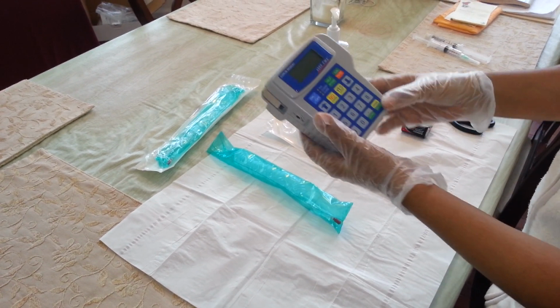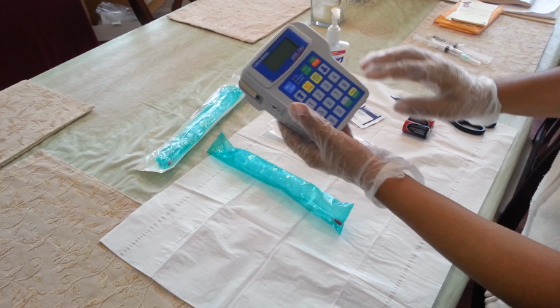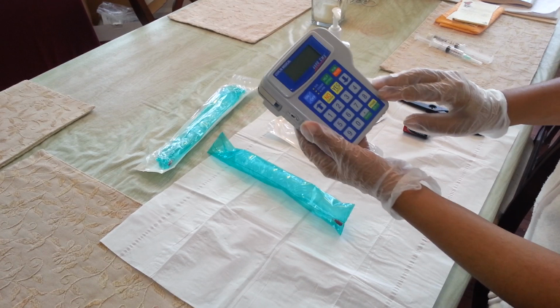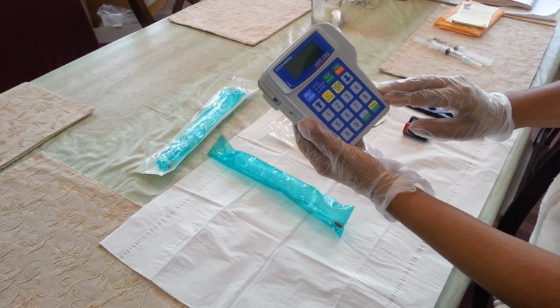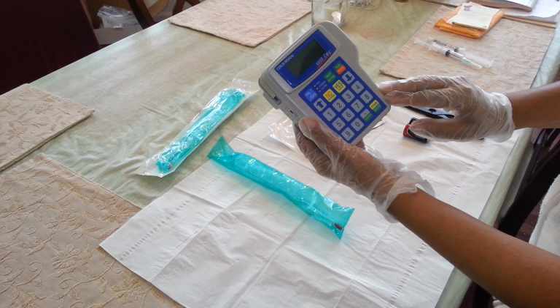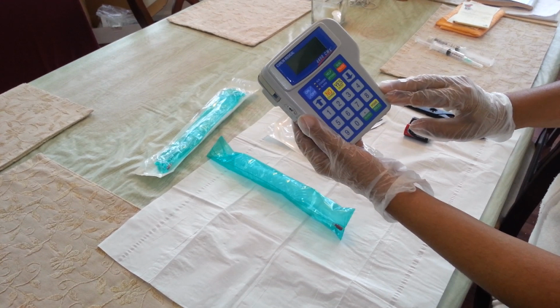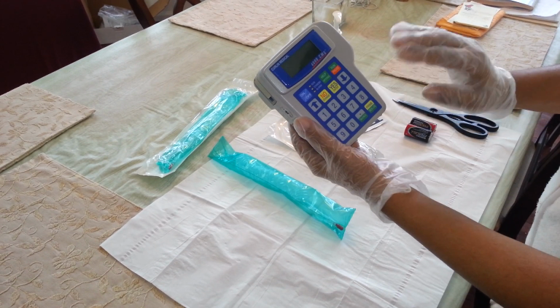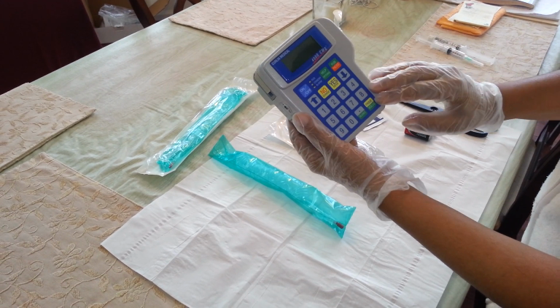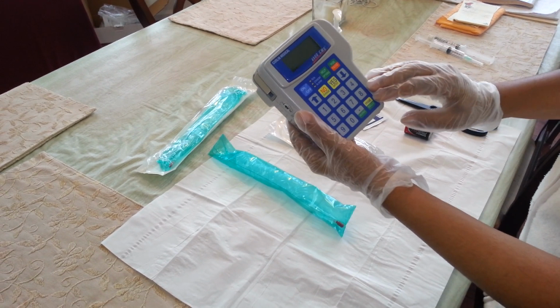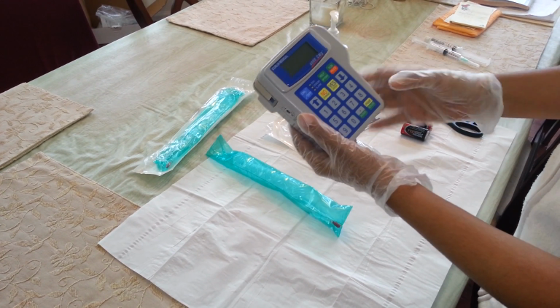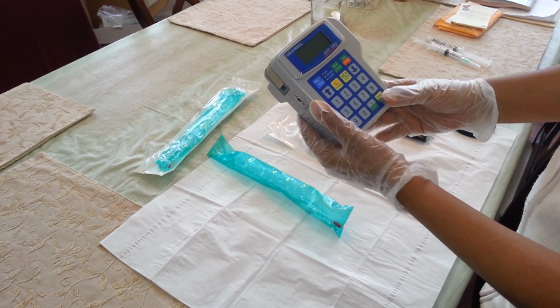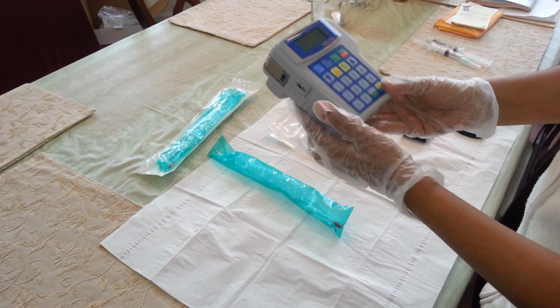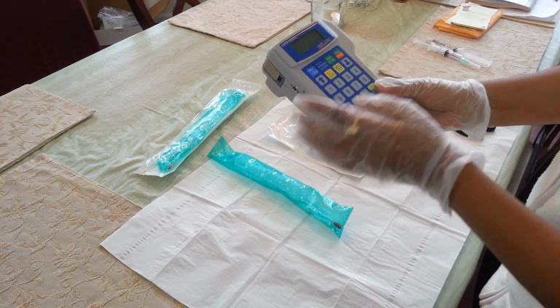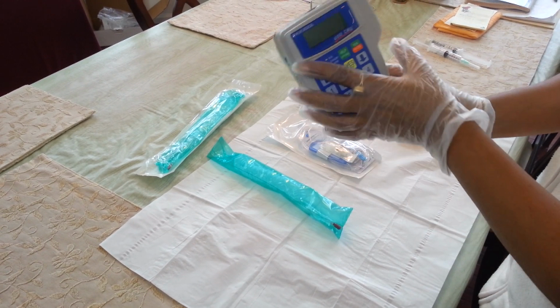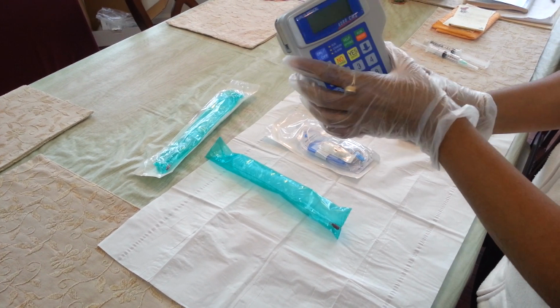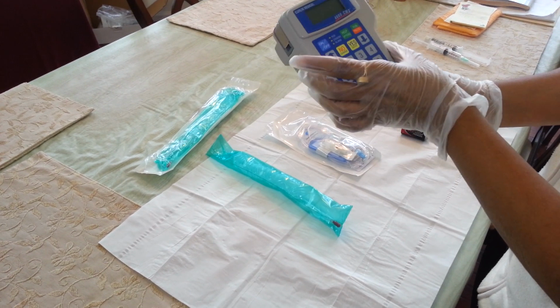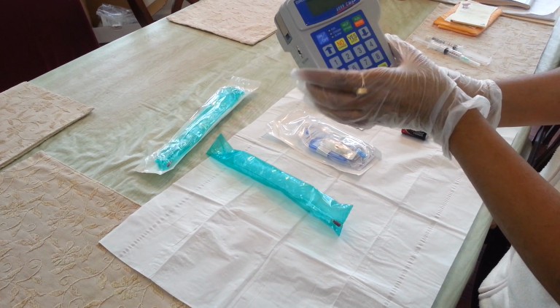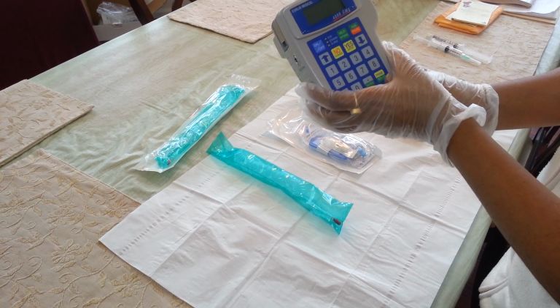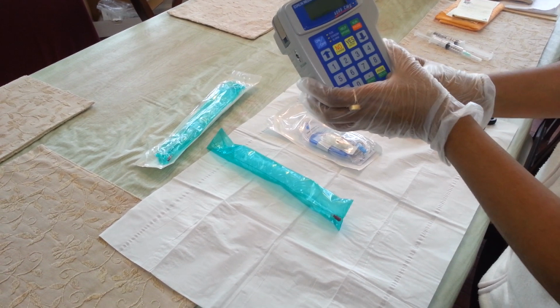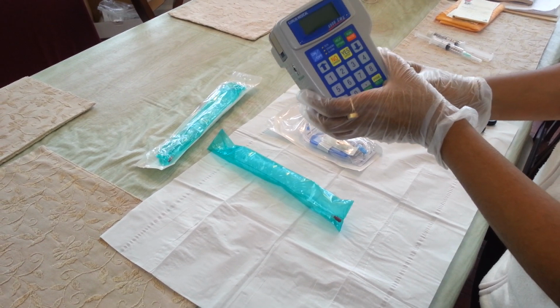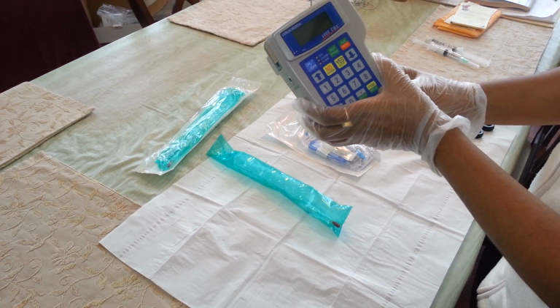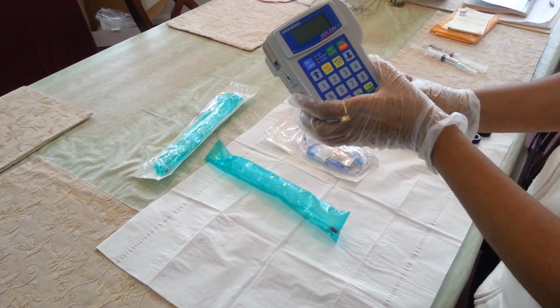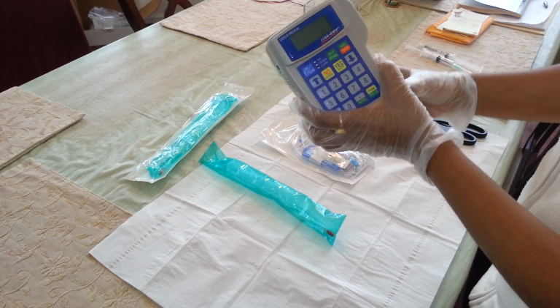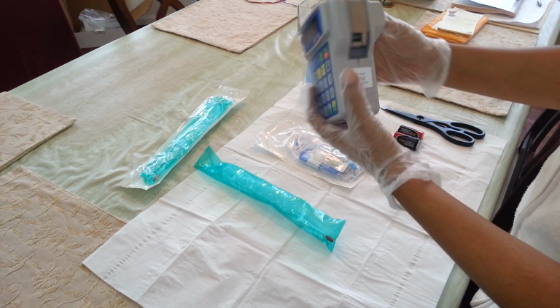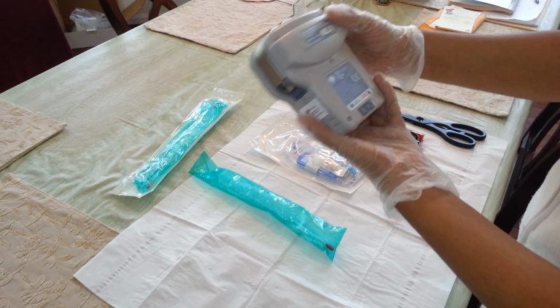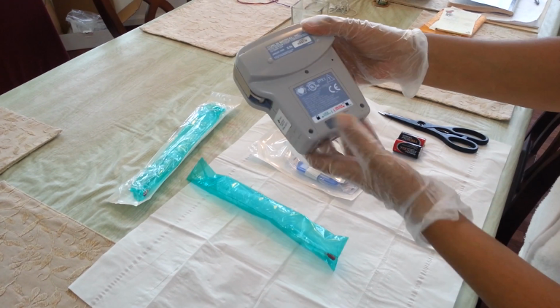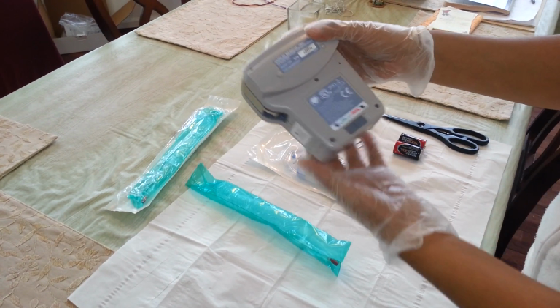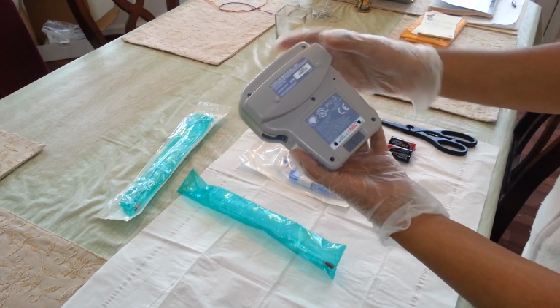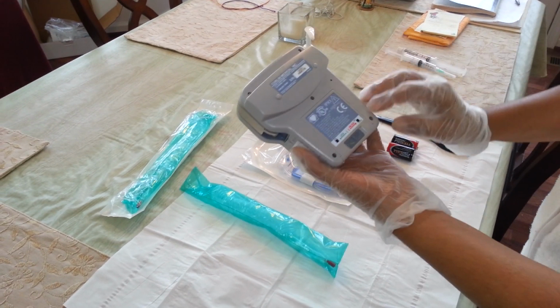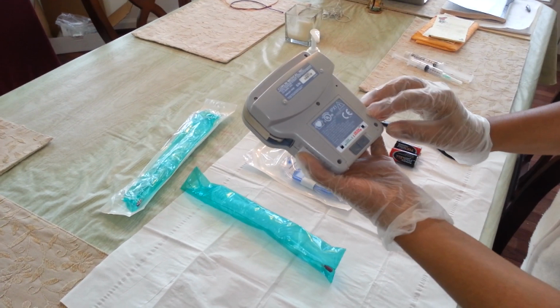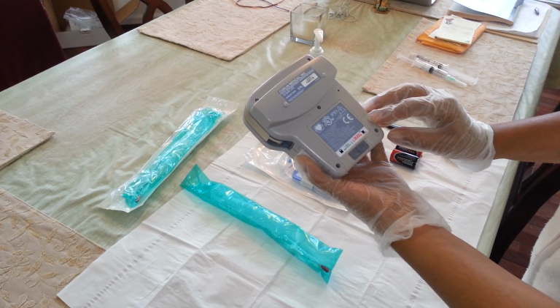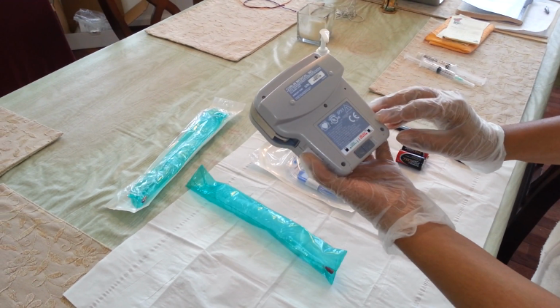This is what the Curlin pump looks like. Before putting in the tubing, I am going to put the batteries in. This is the back side of the pump.